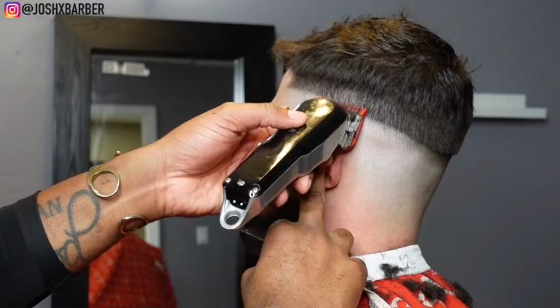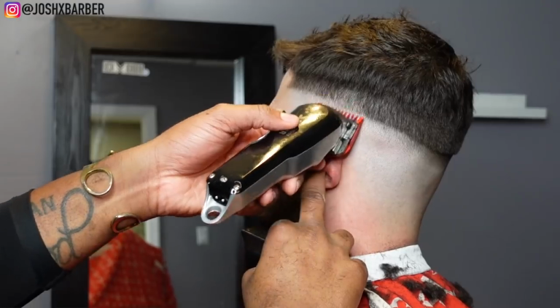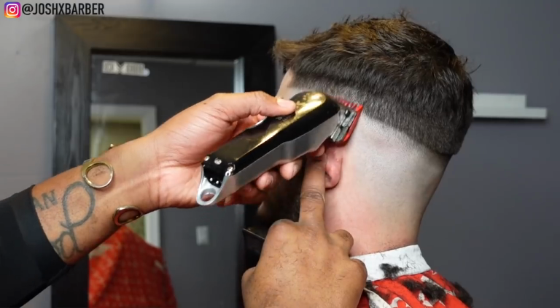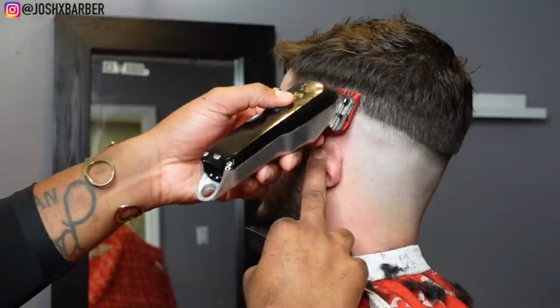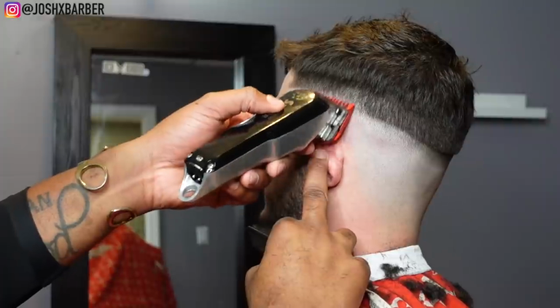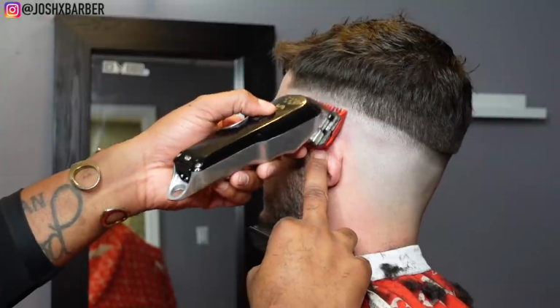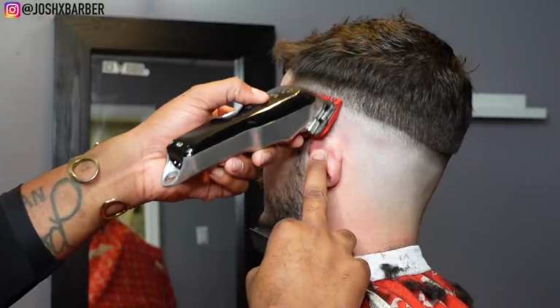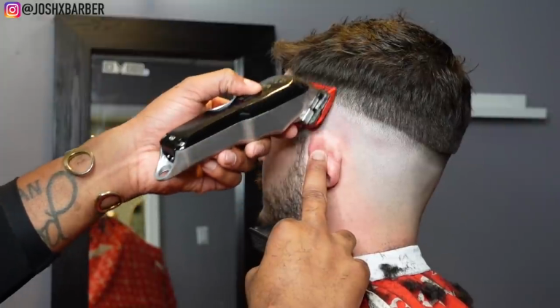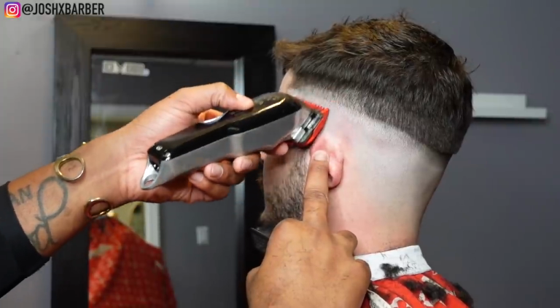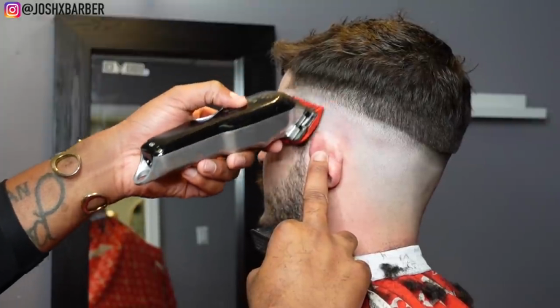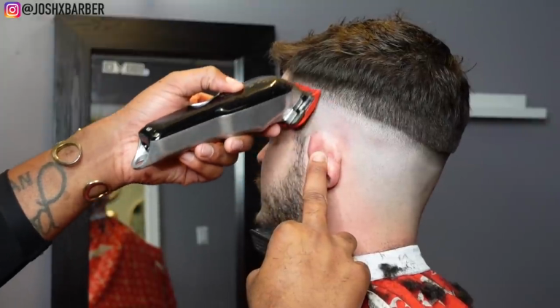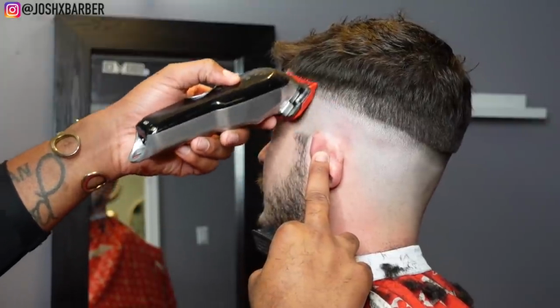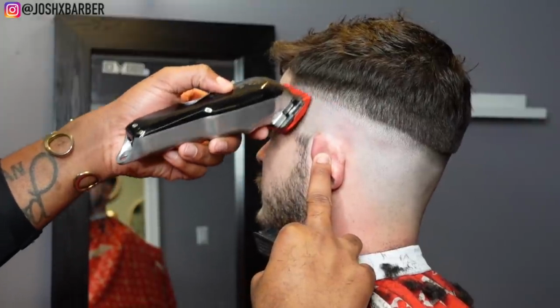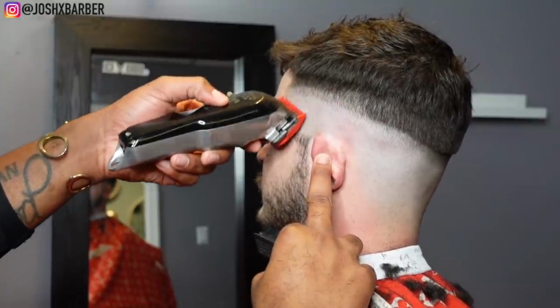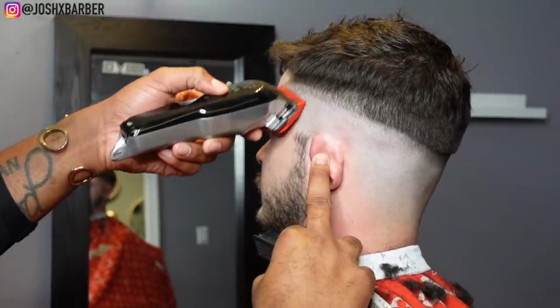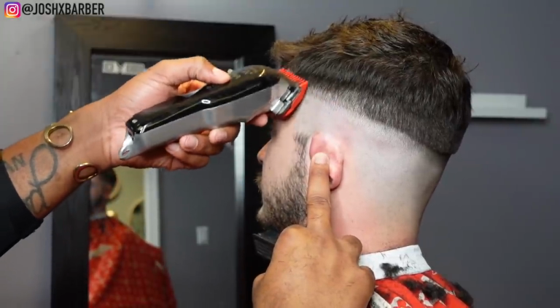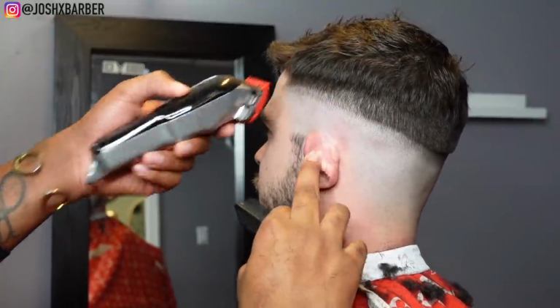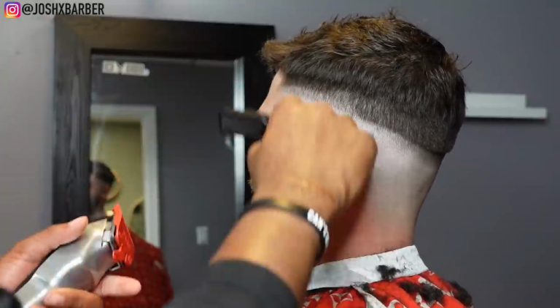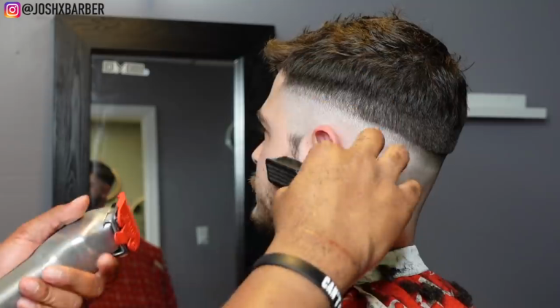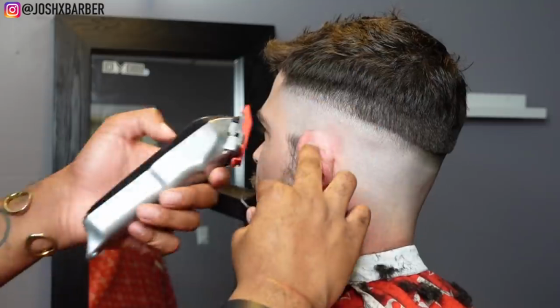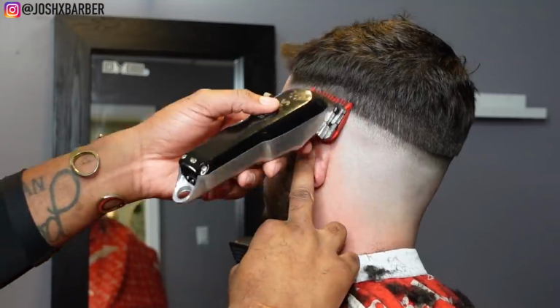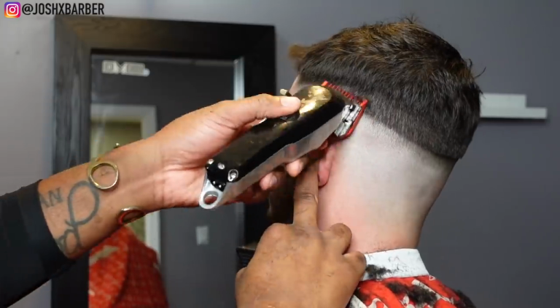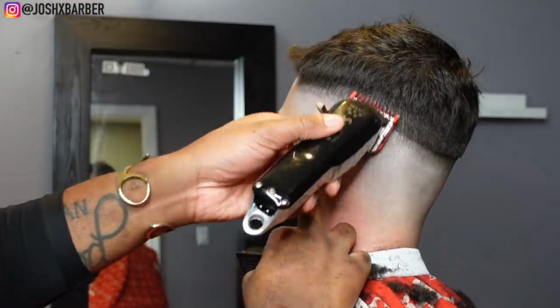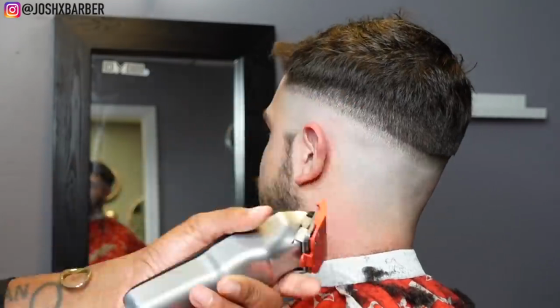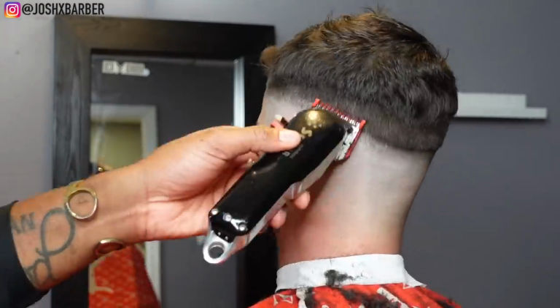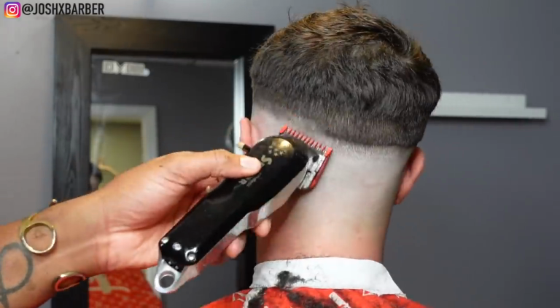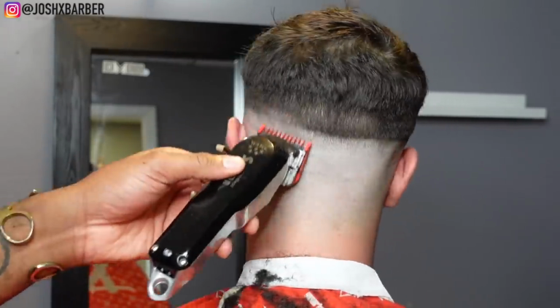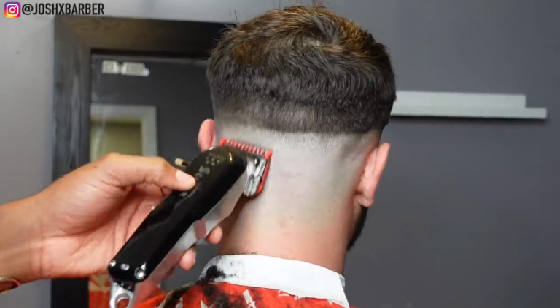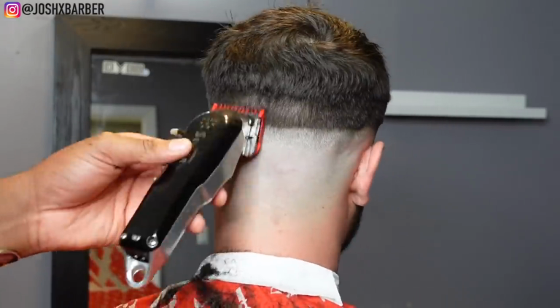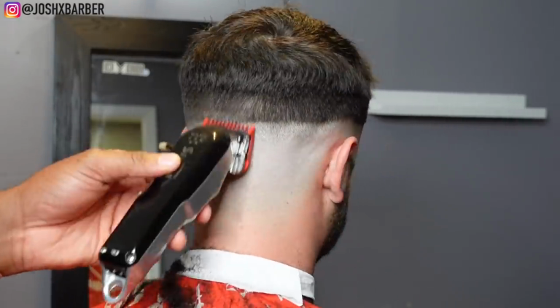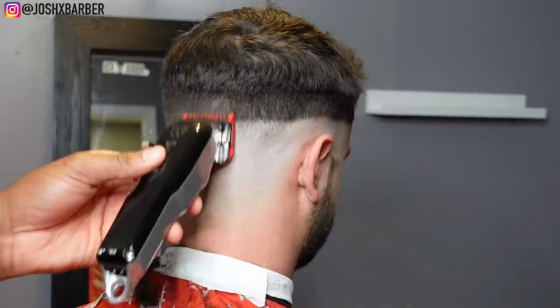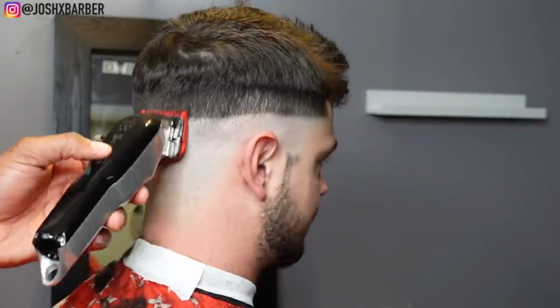Now that we've taken out that guideline, I'm going to go in with my number one guard with the lever all the way closed, going up about another half an inch and keeping the width consistent all the way around the head.